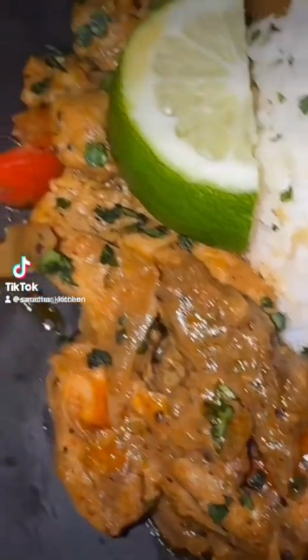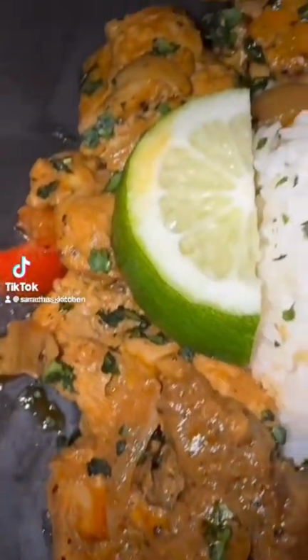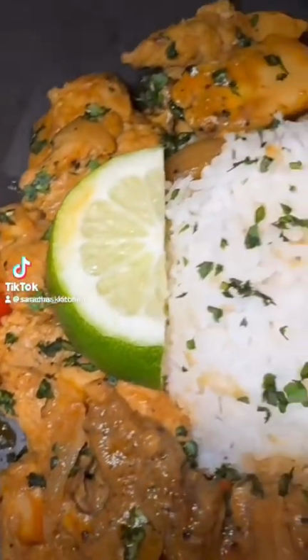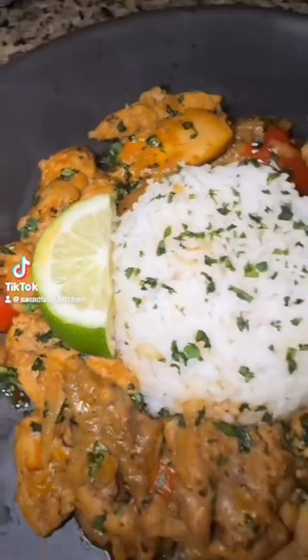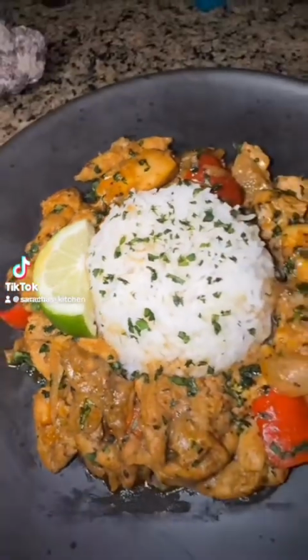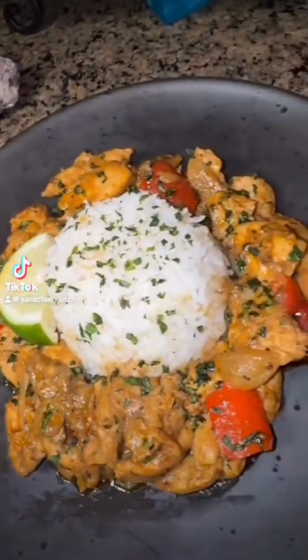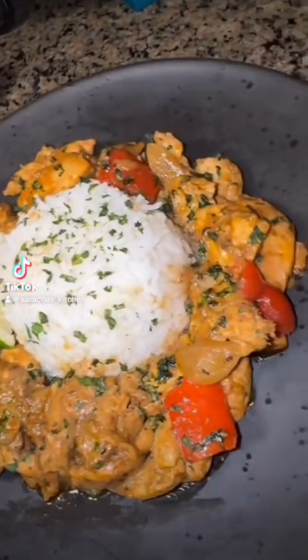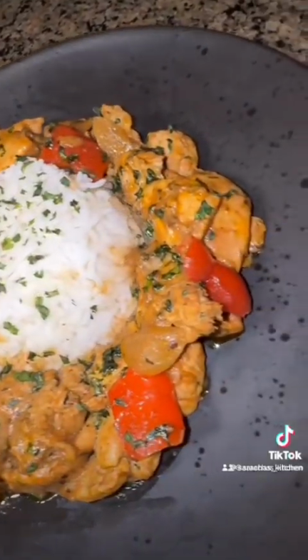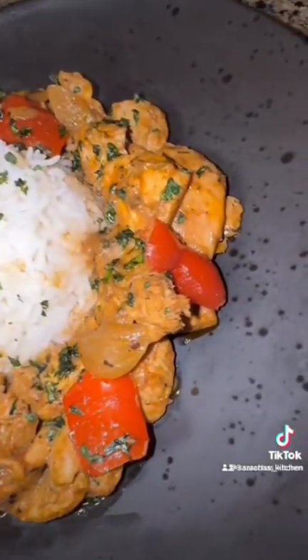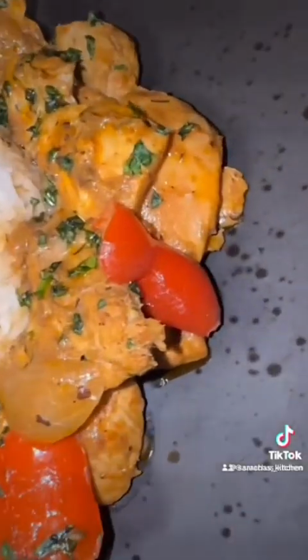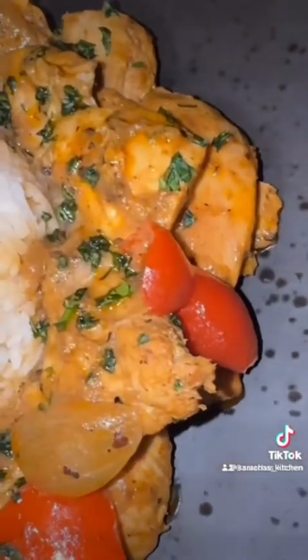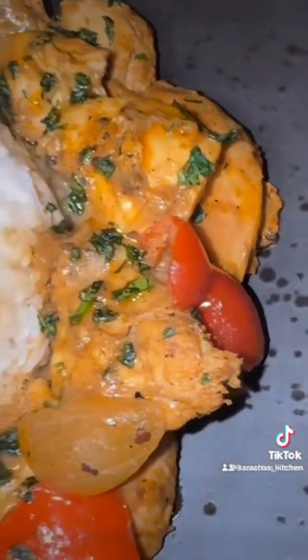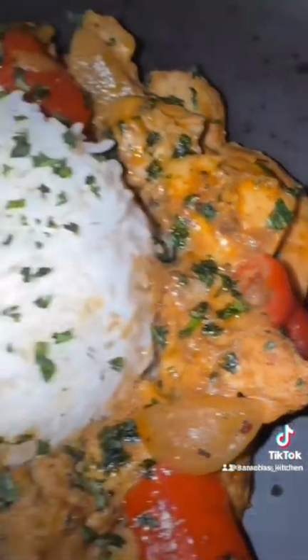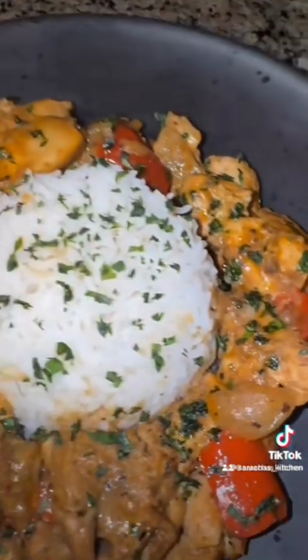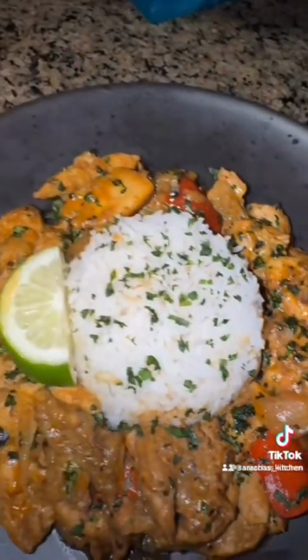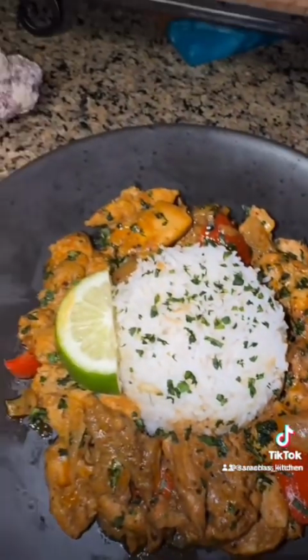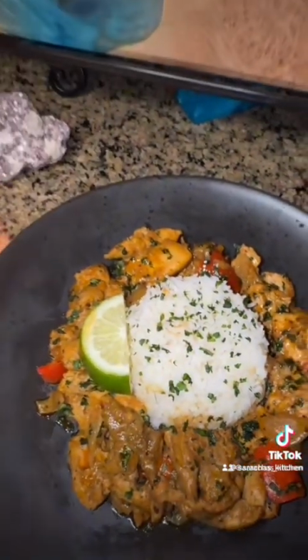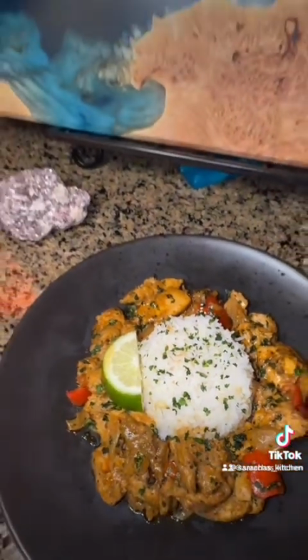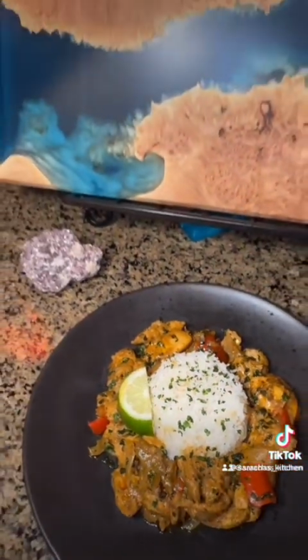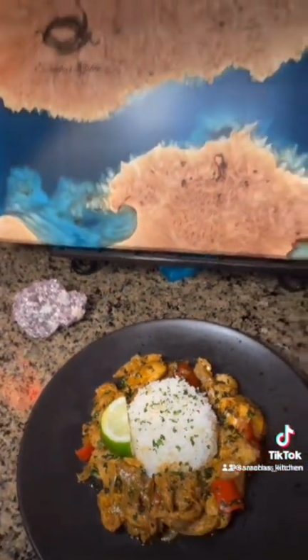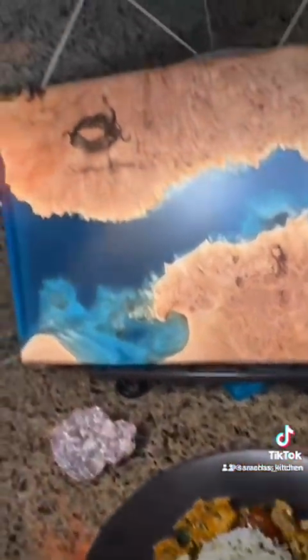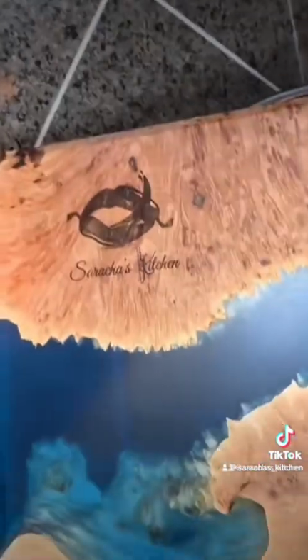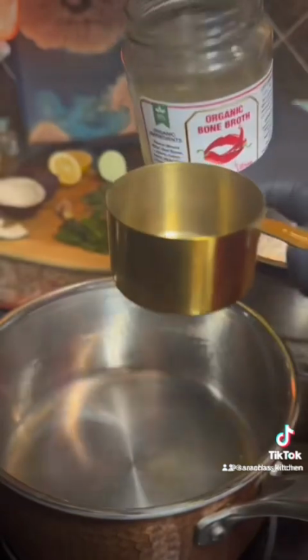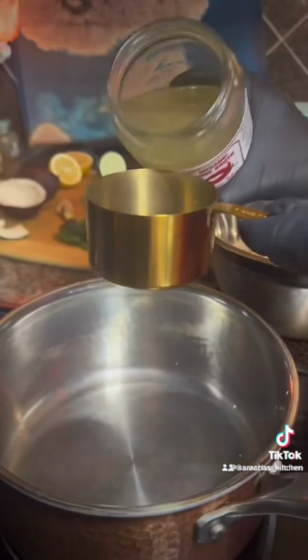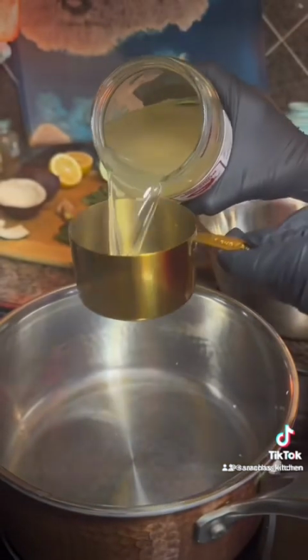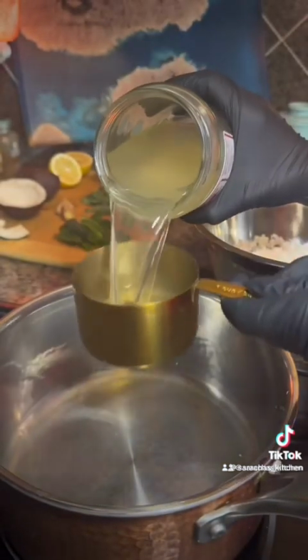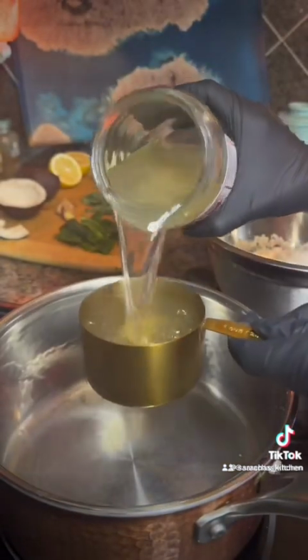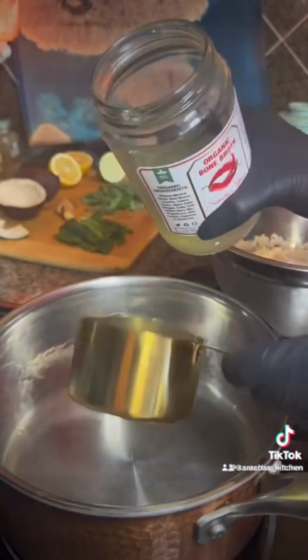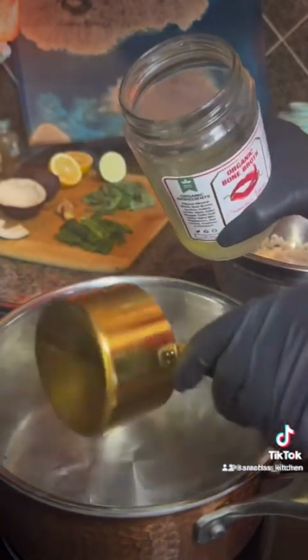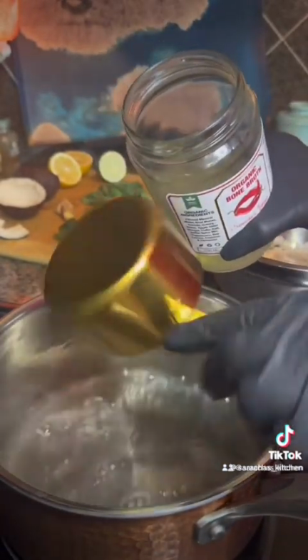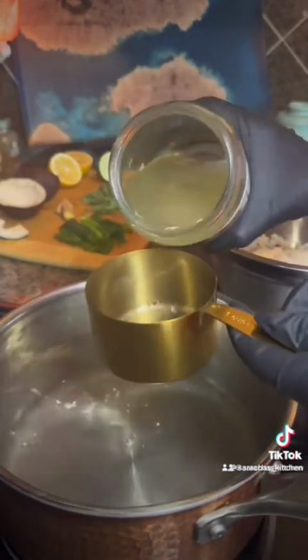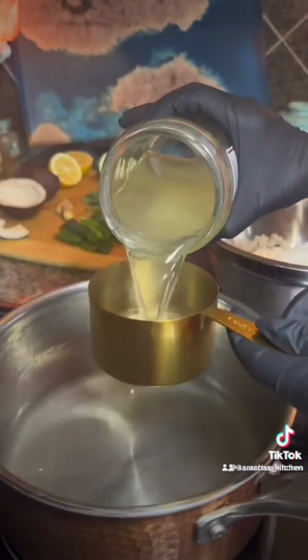Today I'm going to show you guys how to make my coconut lemongrass chicken curry. Start off by washing the rice in cold water — wash it until it's no longer cloudy, then soak it in cold water for 20 minutes.